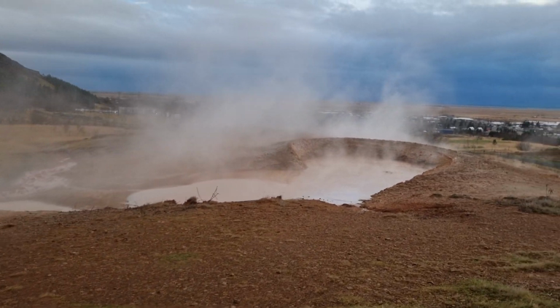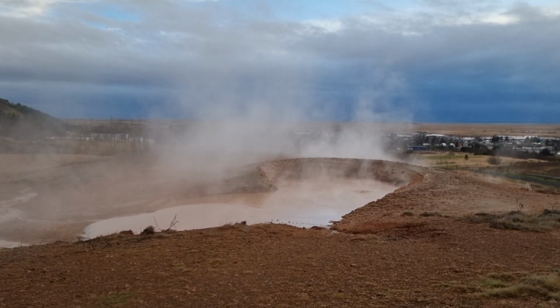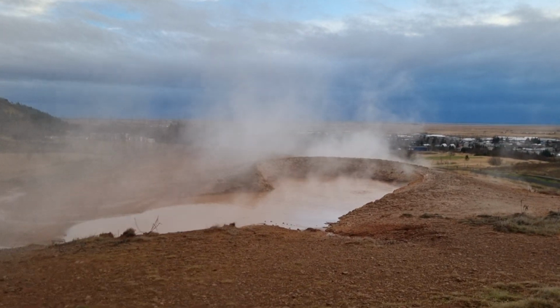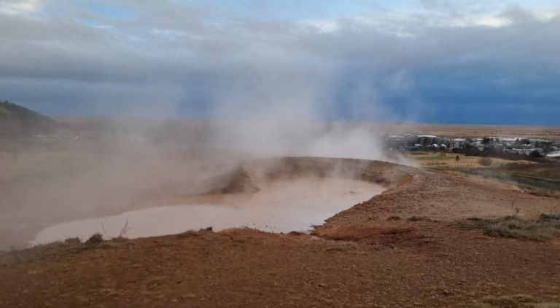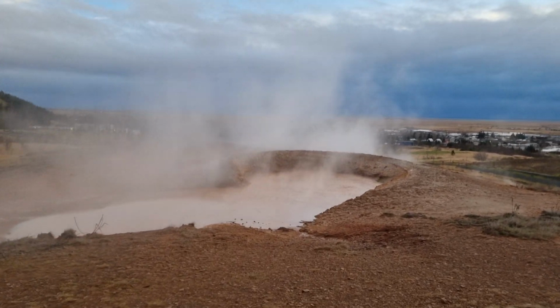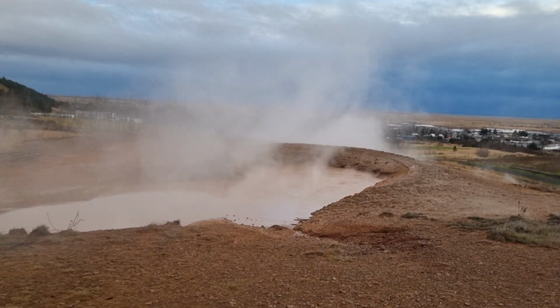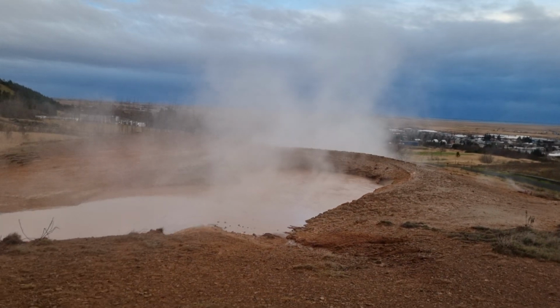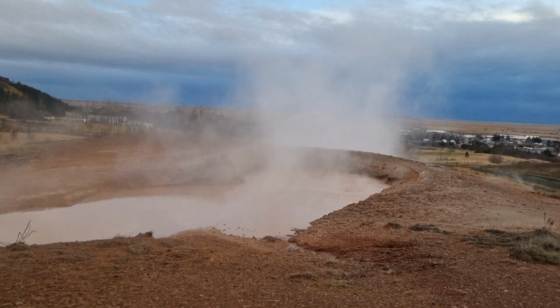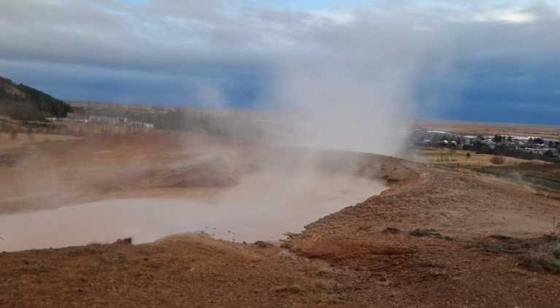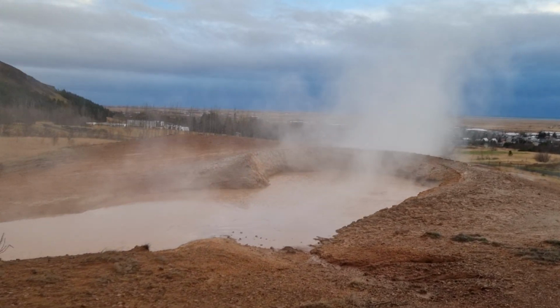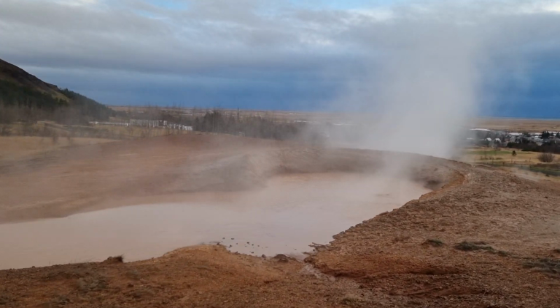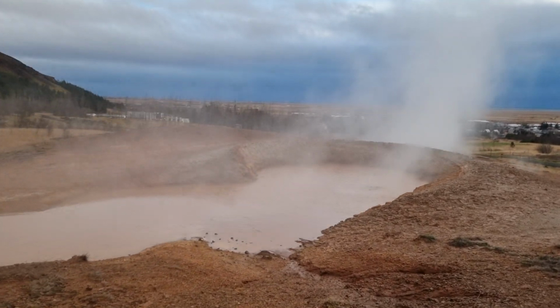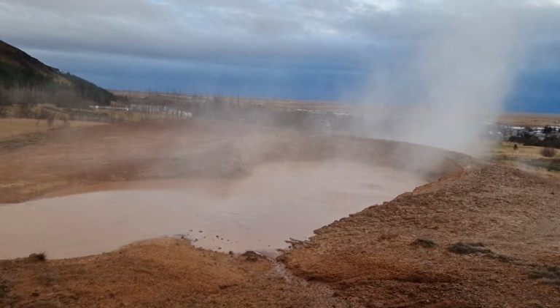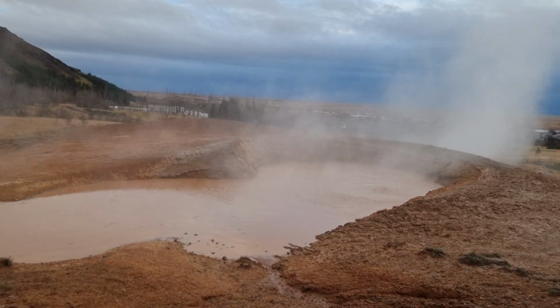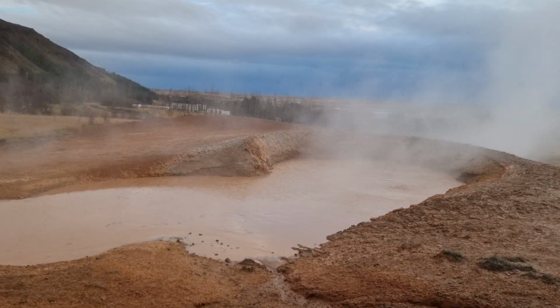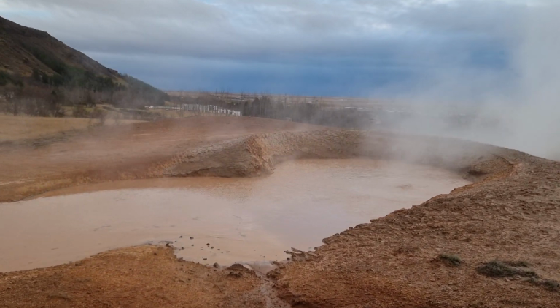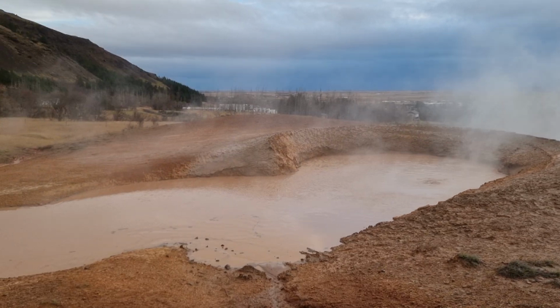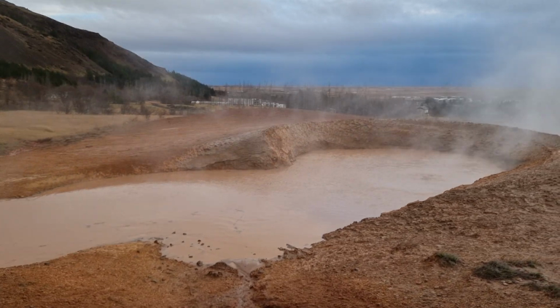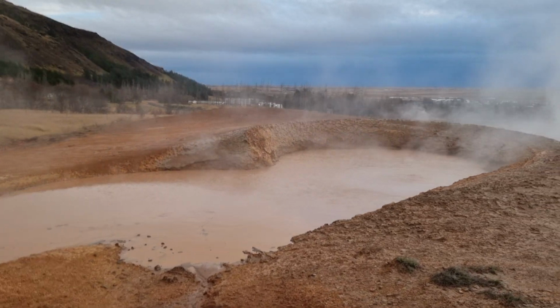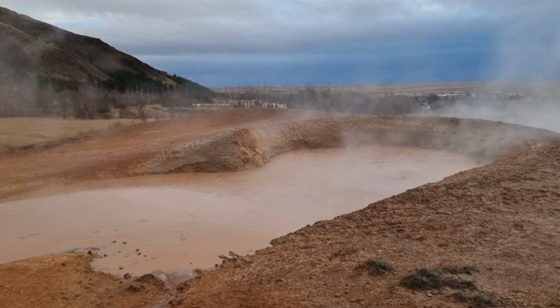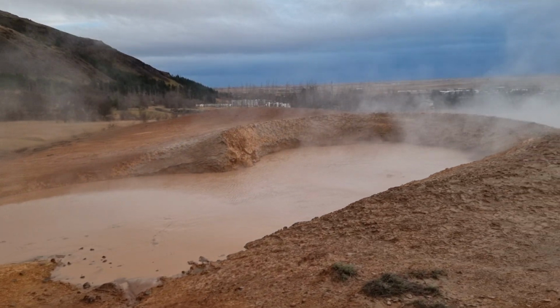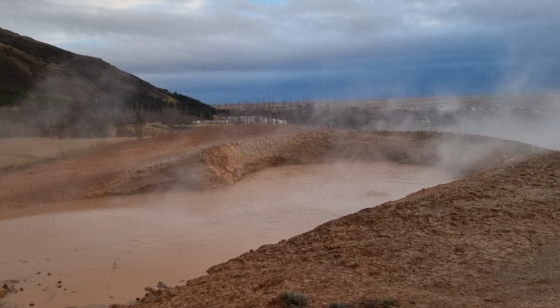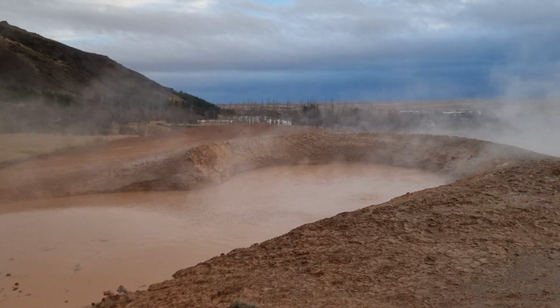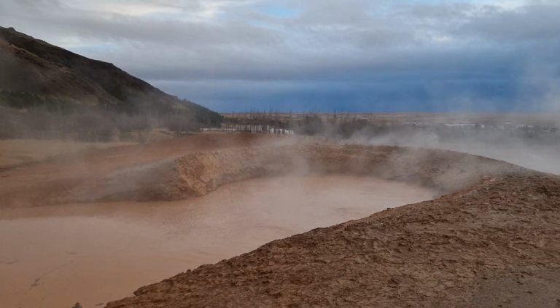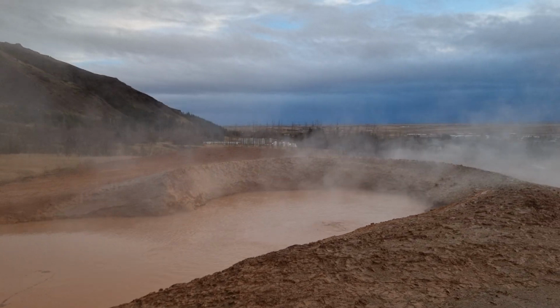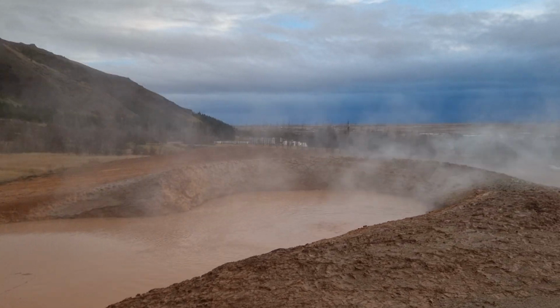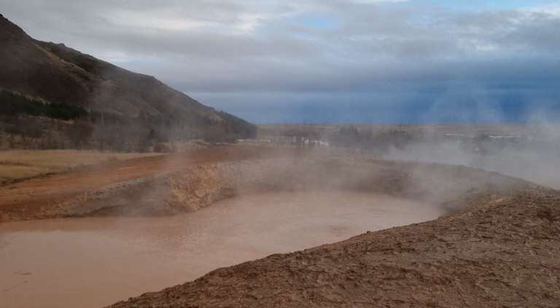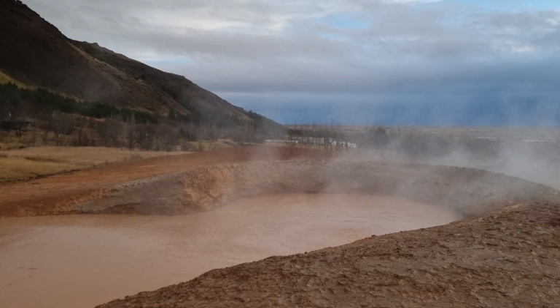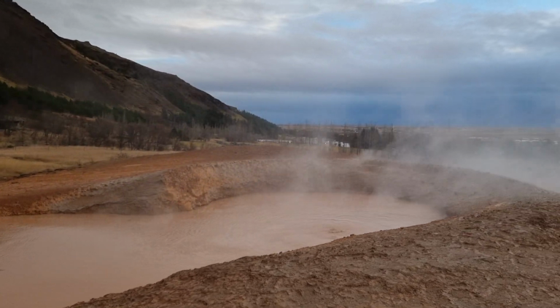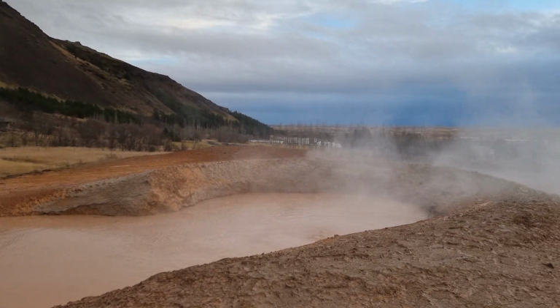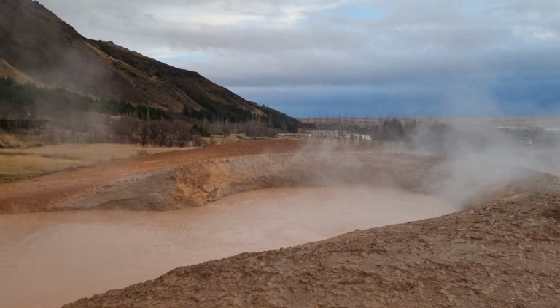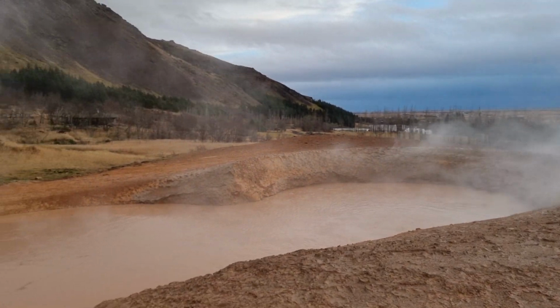This one is very big. Huge. Almost like a lake. Very big.